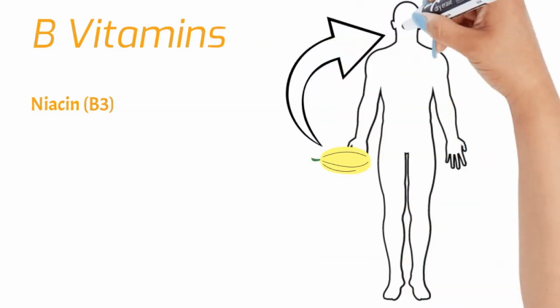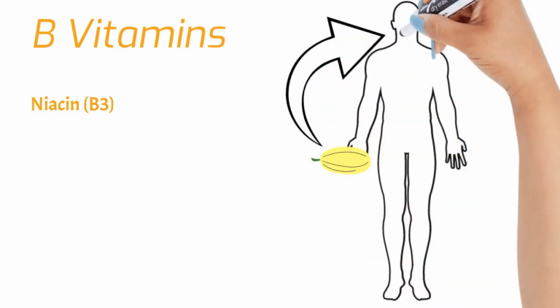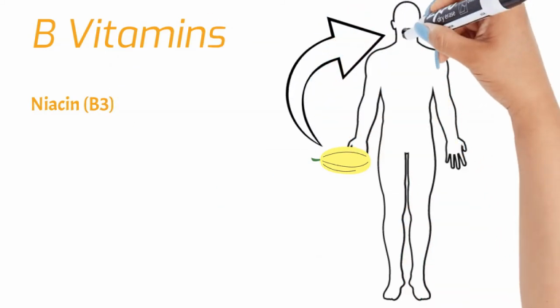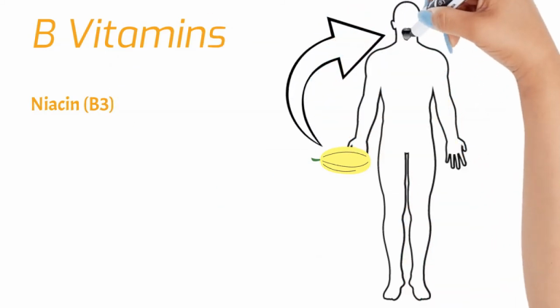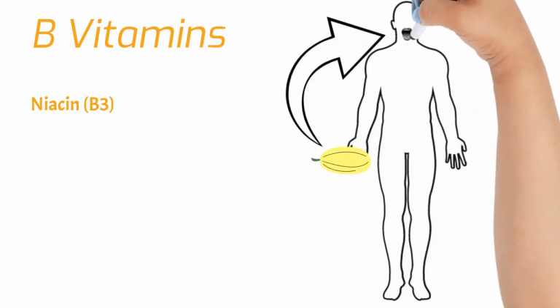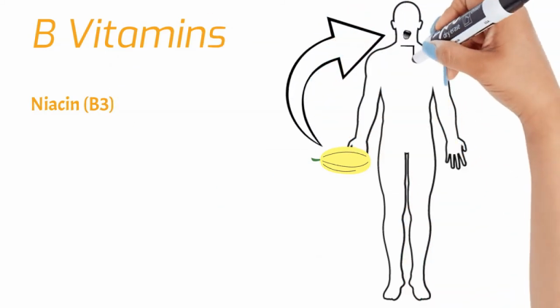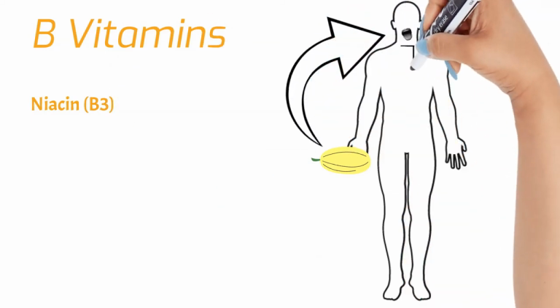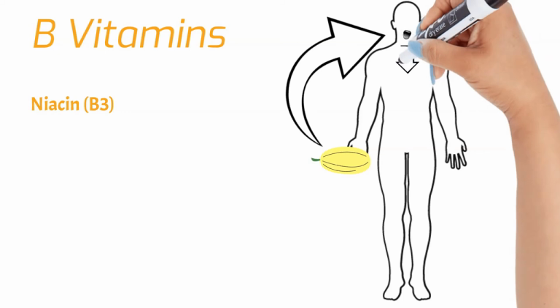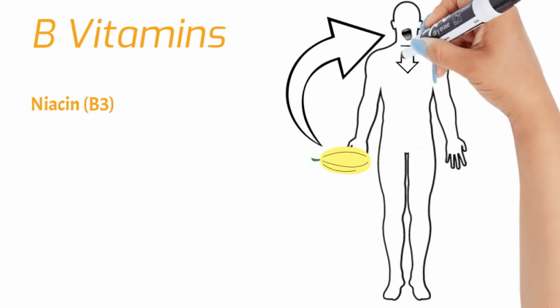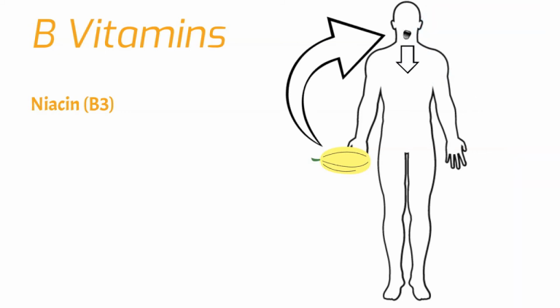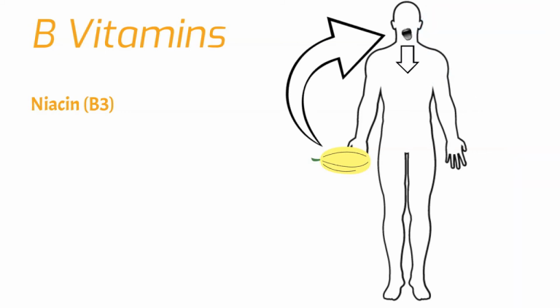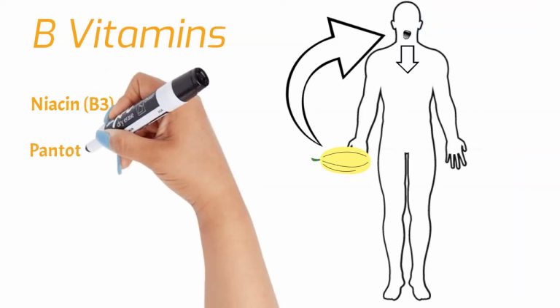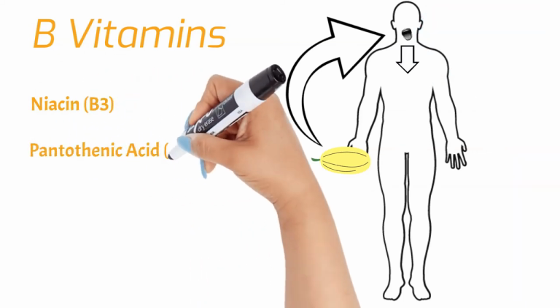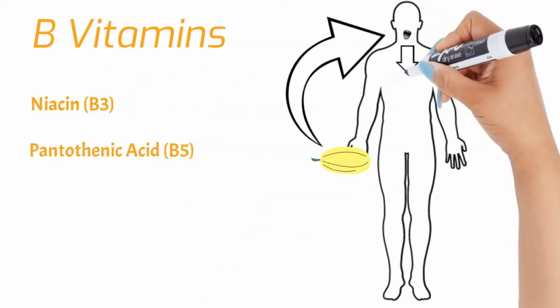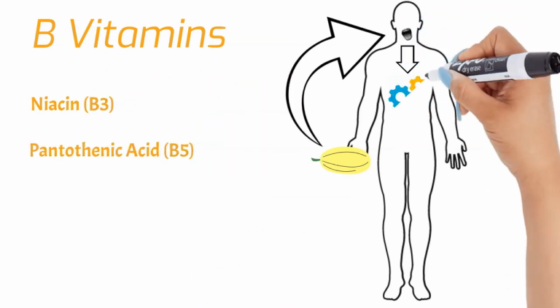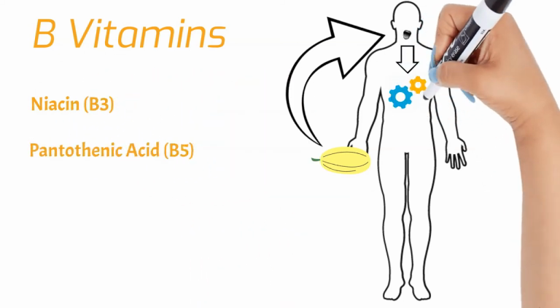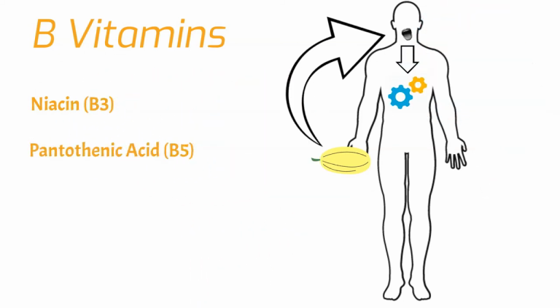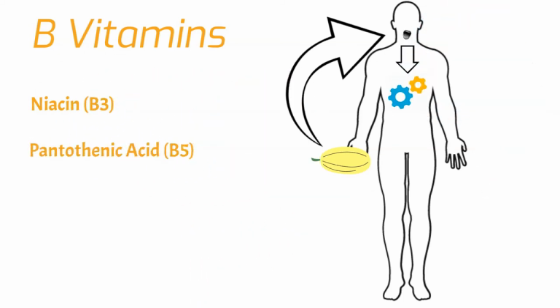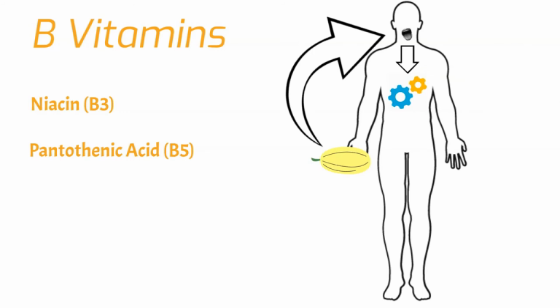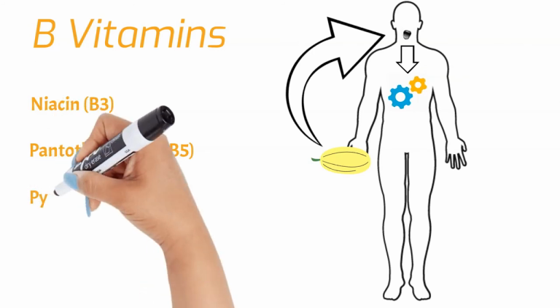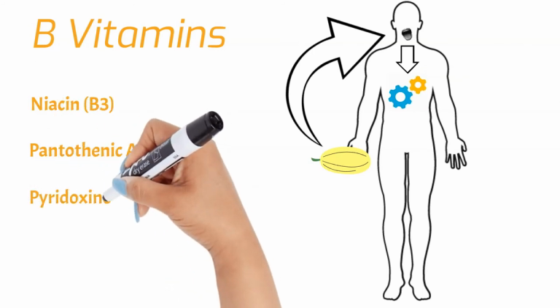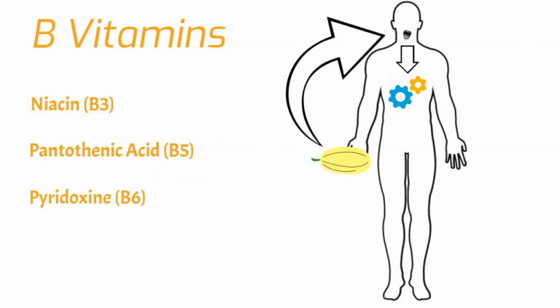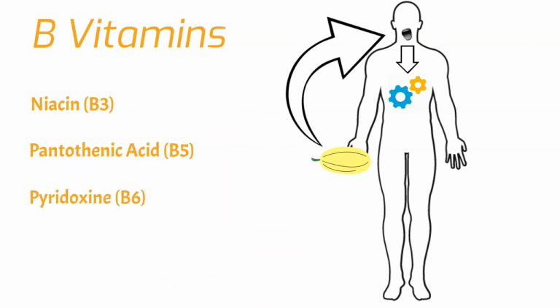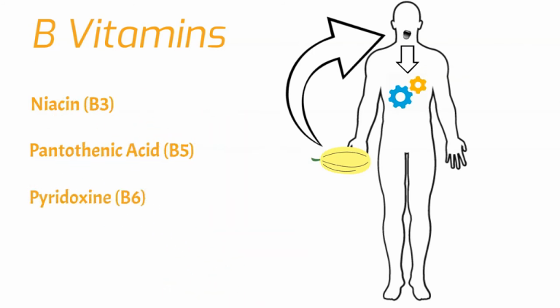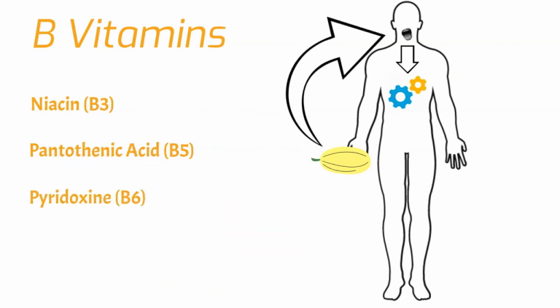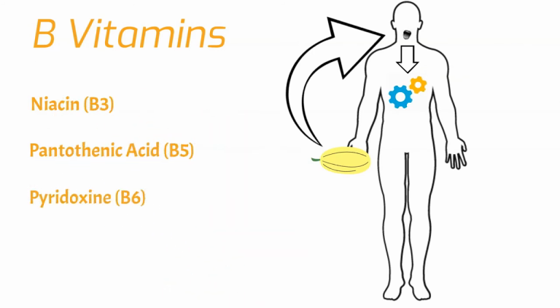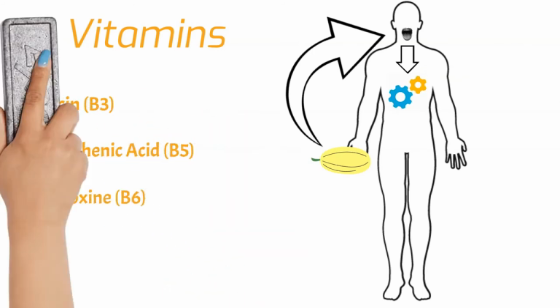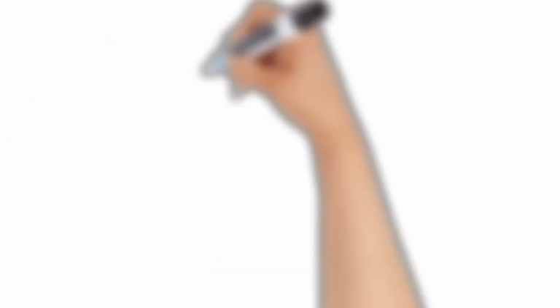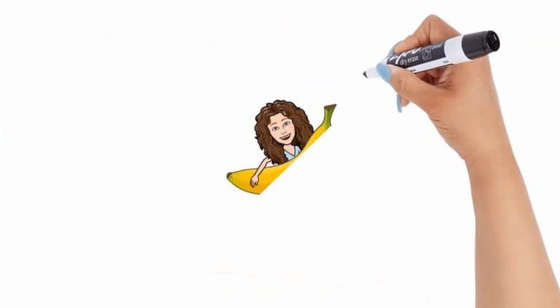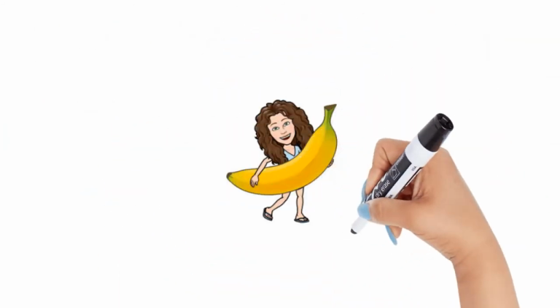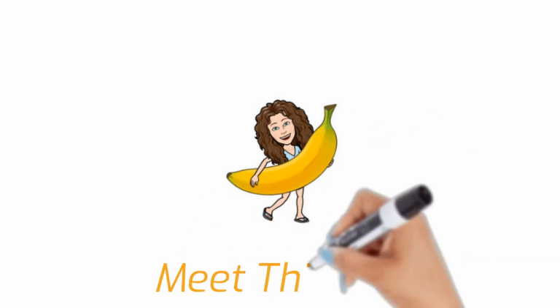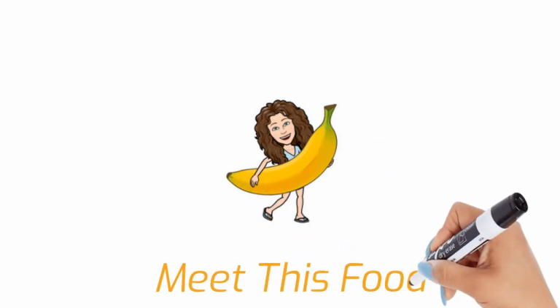B vitamins are needed to turn the foods we eat into usable energy. Niacin helps metabolize carbs, fats, and proteins. Pantothenic acid helps break down fats and carbs and helps our body use other vitamins. And pyridoxine helps release stored glucose from the liver and muscles. And that about does it for spaghetti squash!